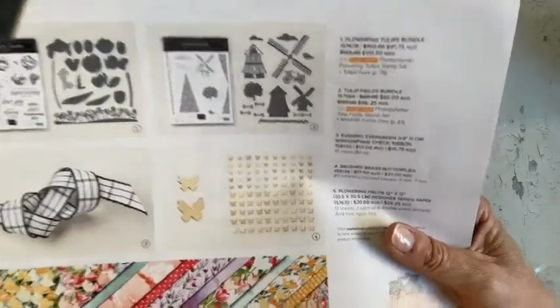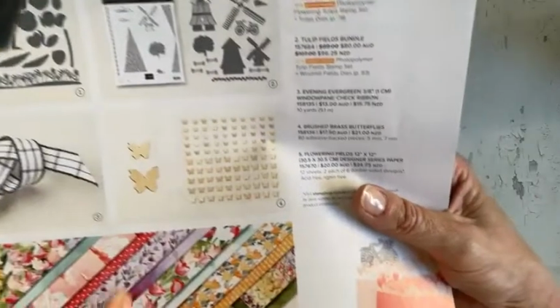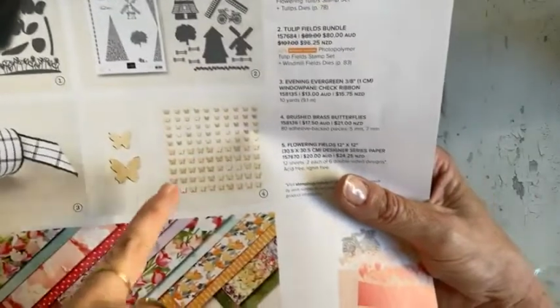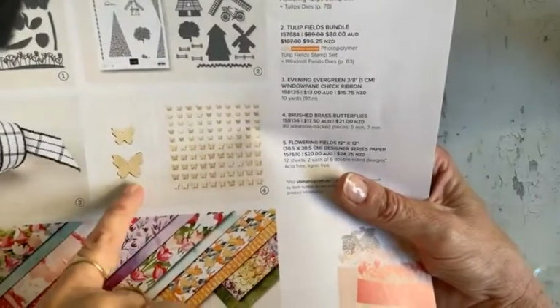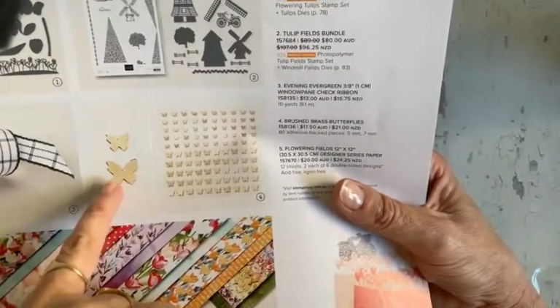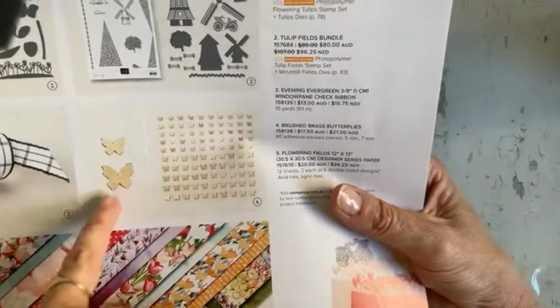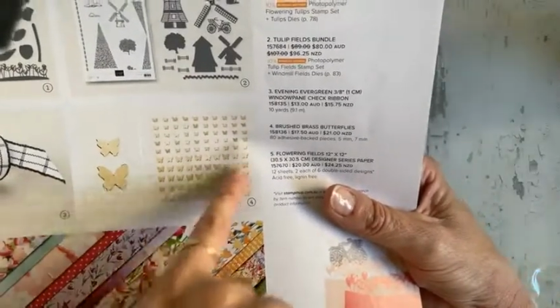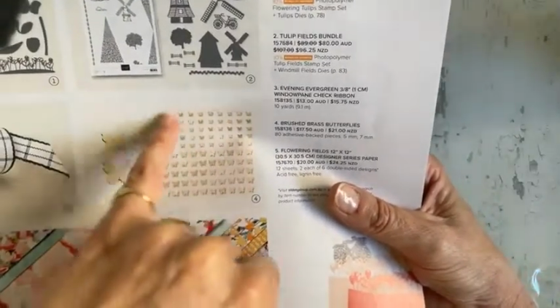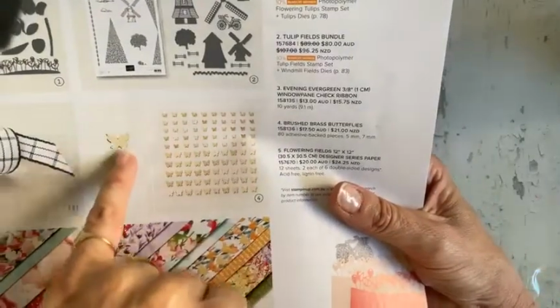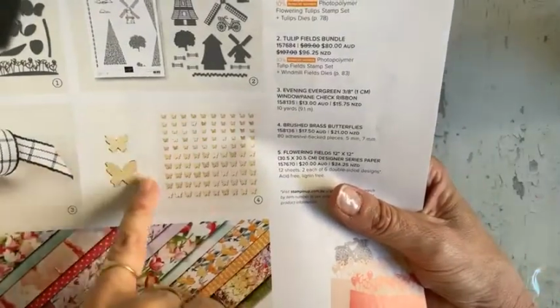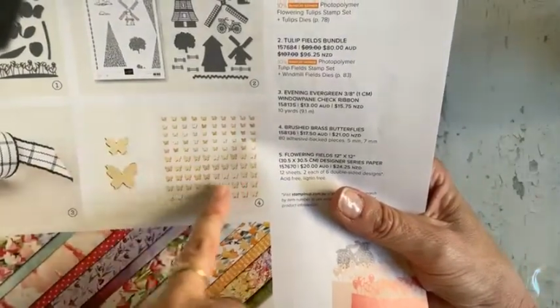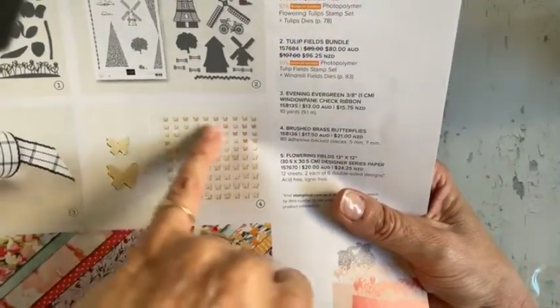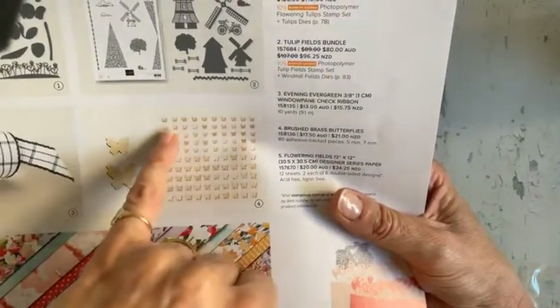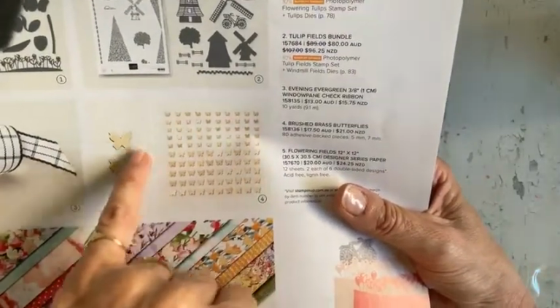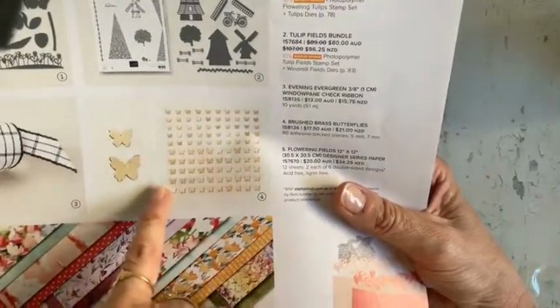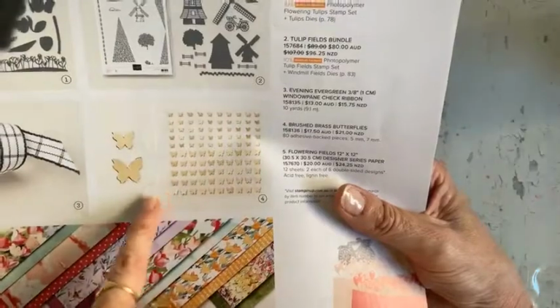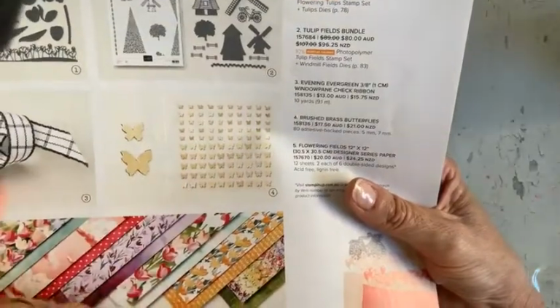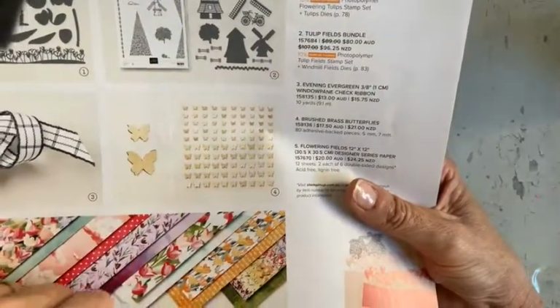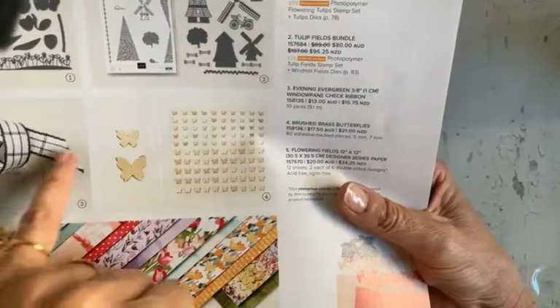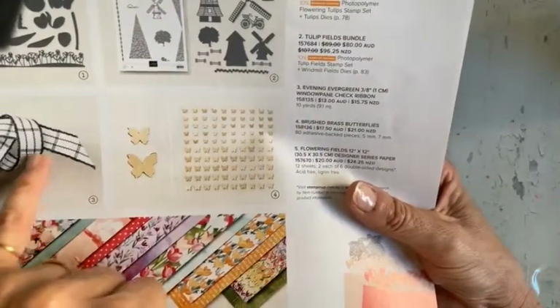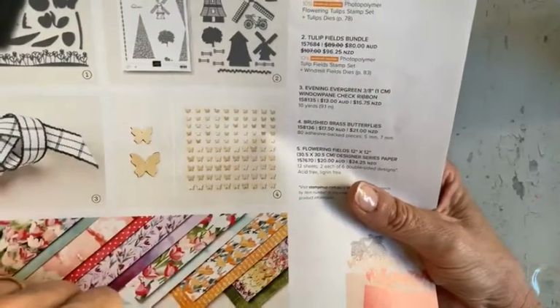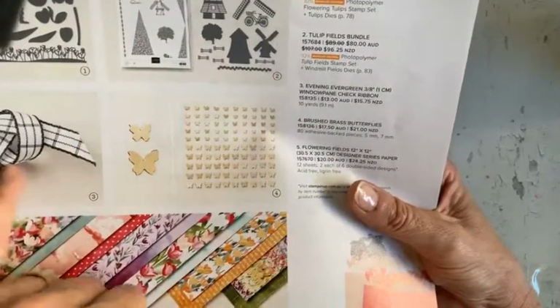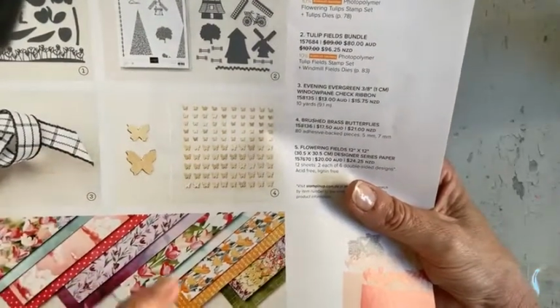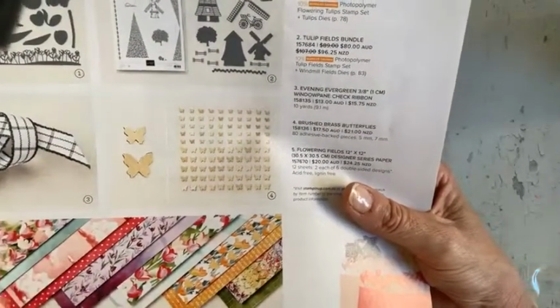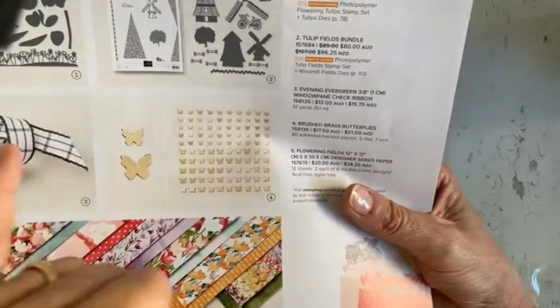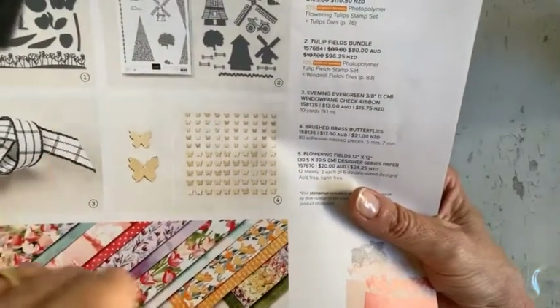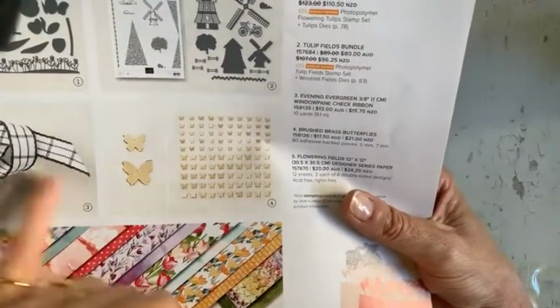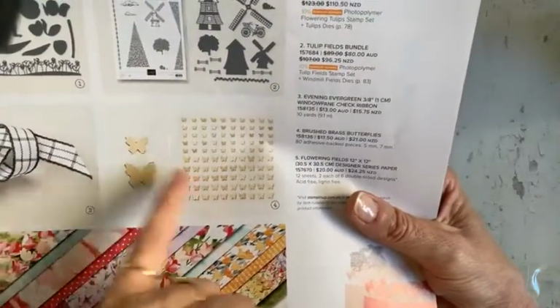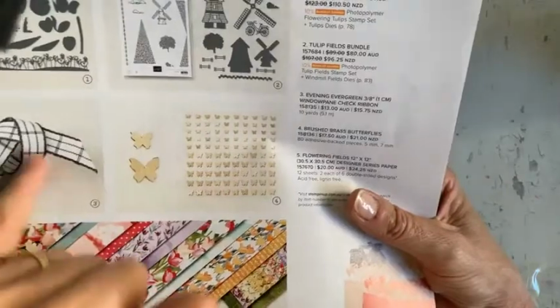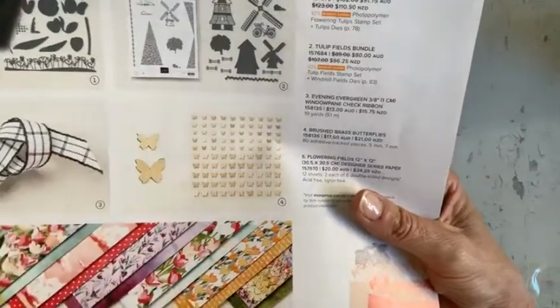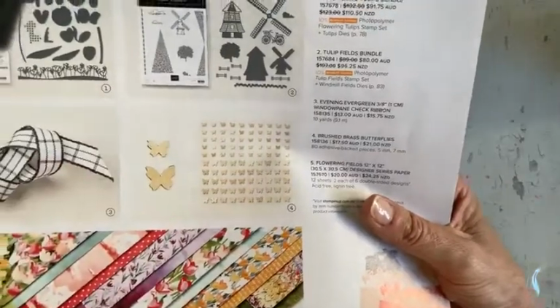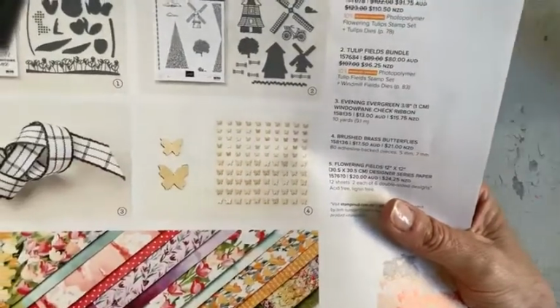It also incorporates the butterfly — brushed brass butterflies — and this windowpane check ribbon. So we're going to use those on this card also.